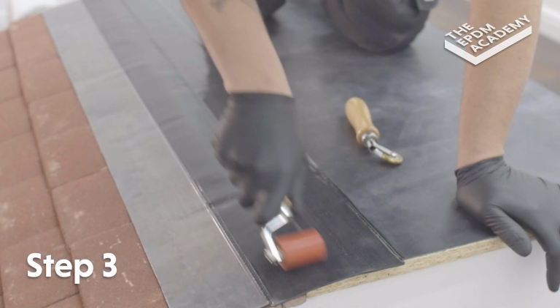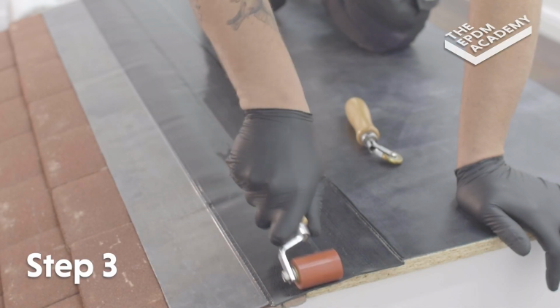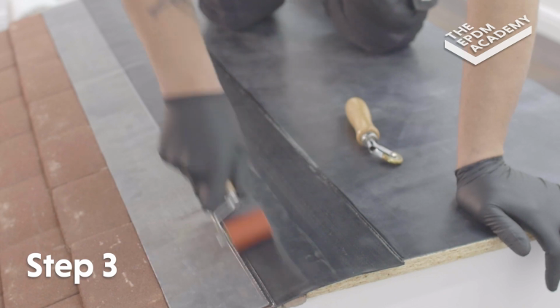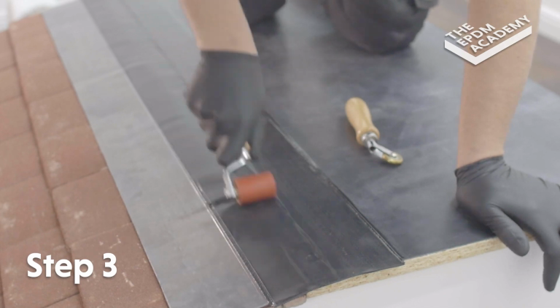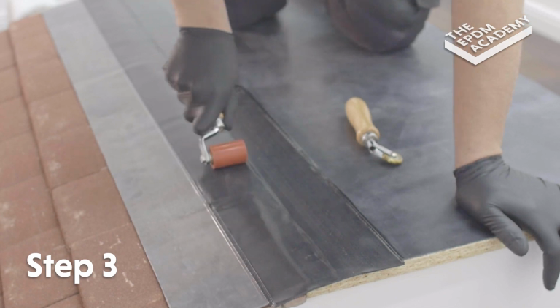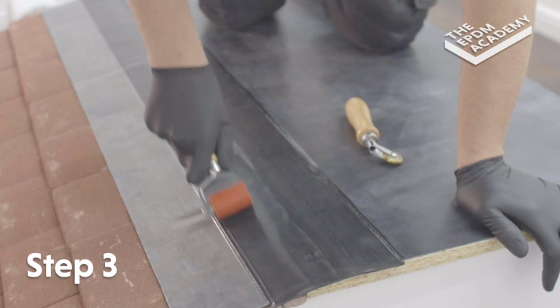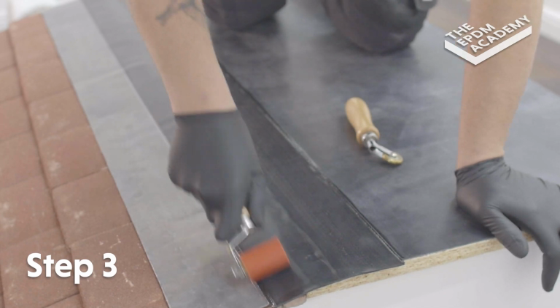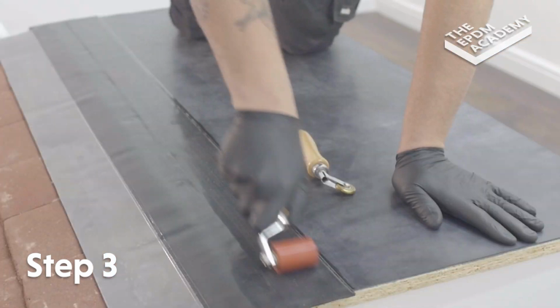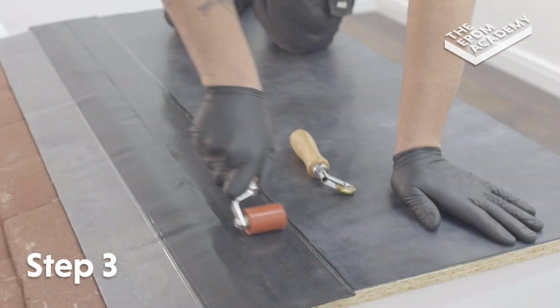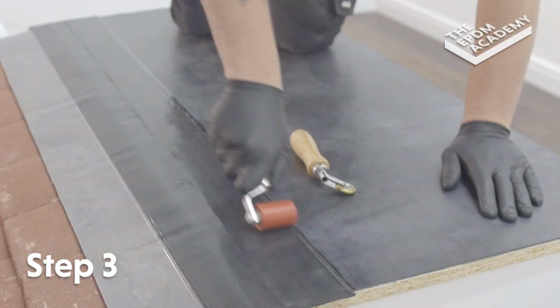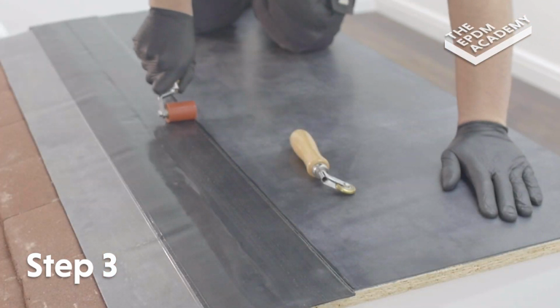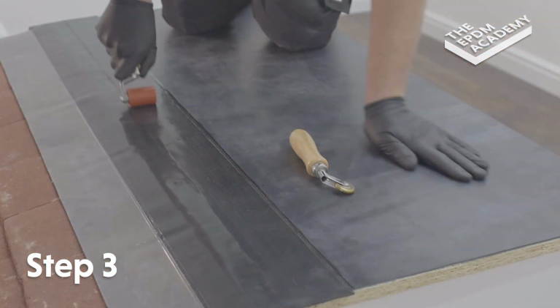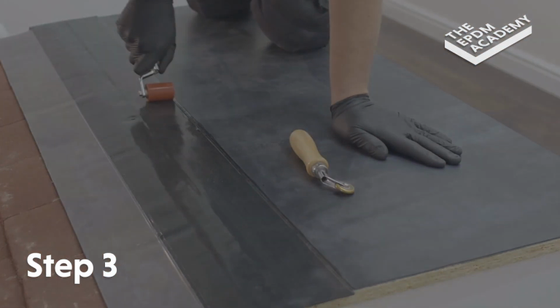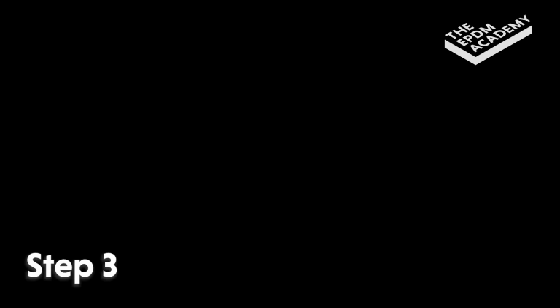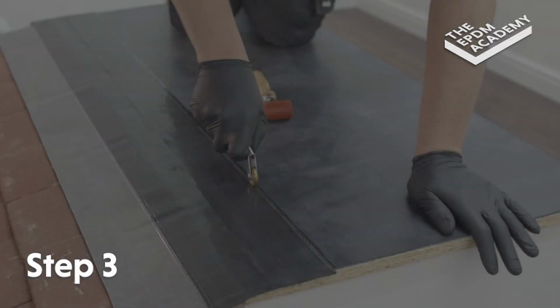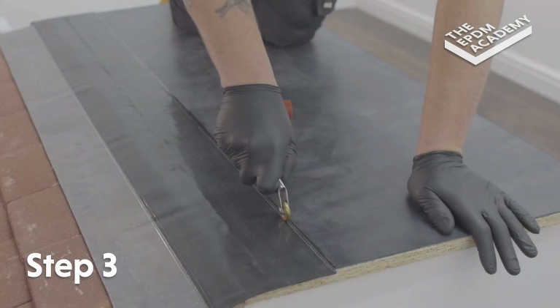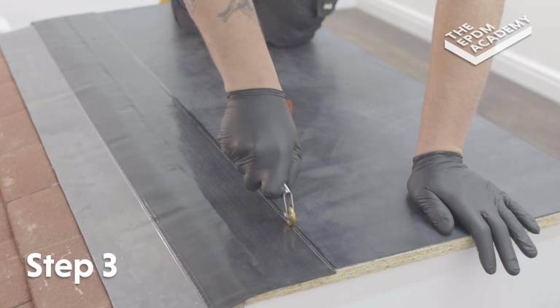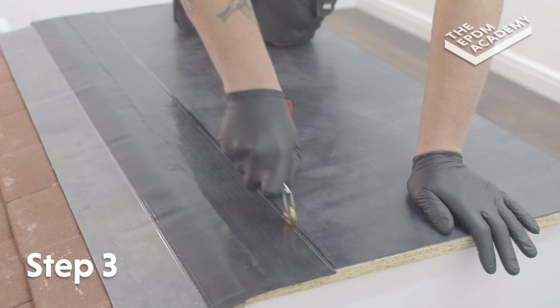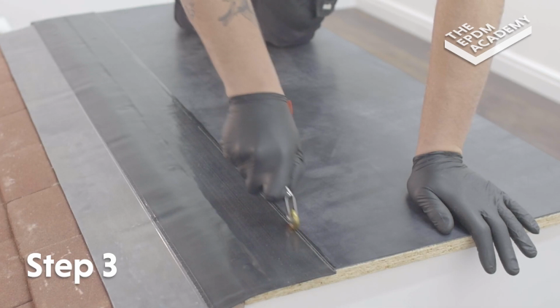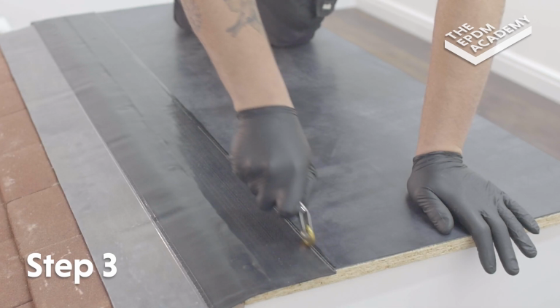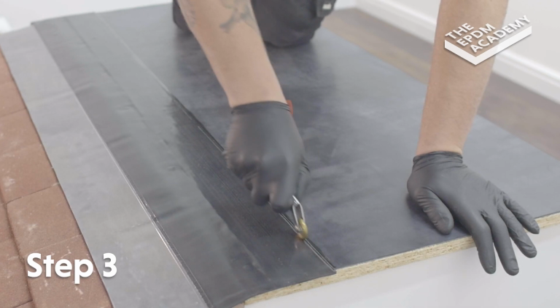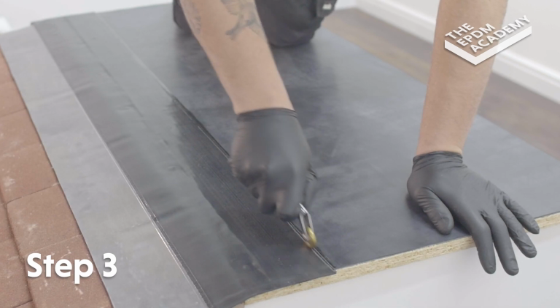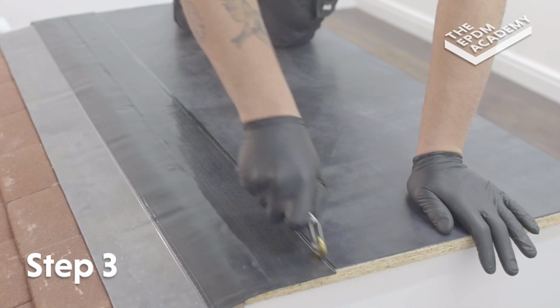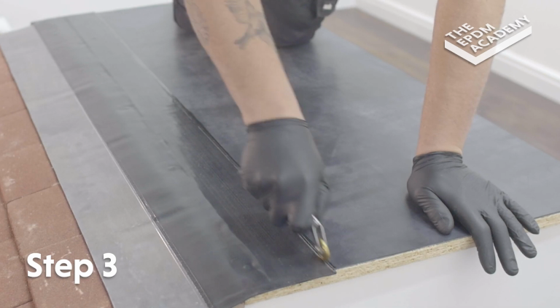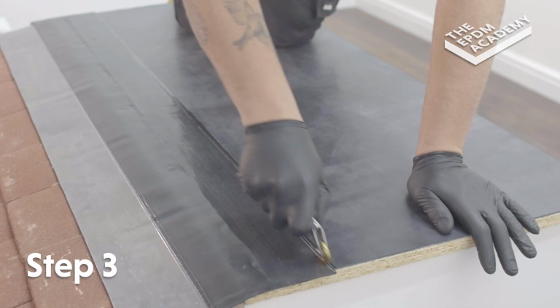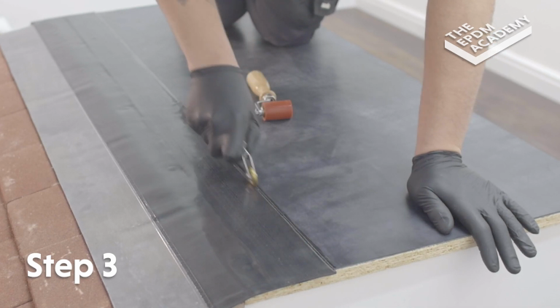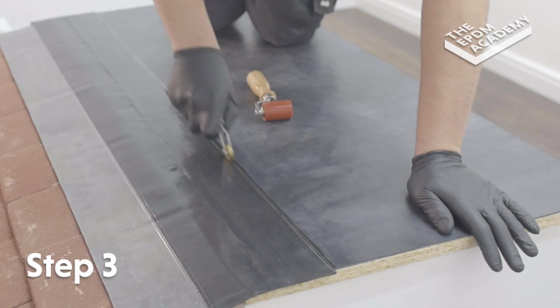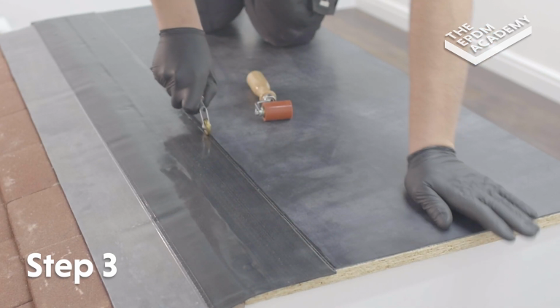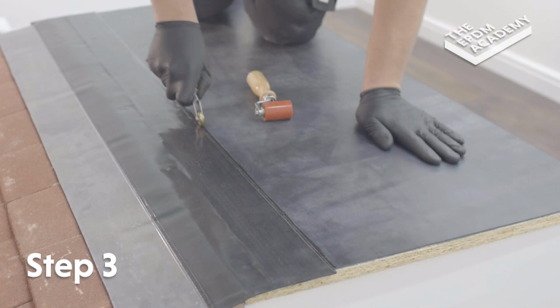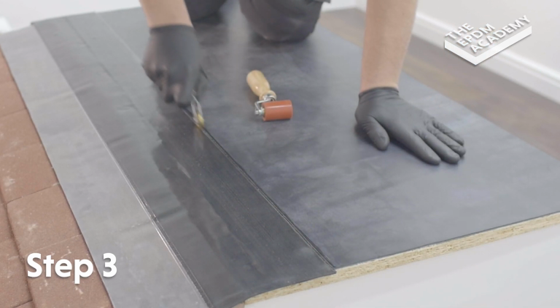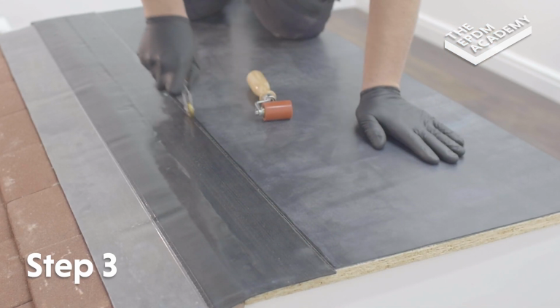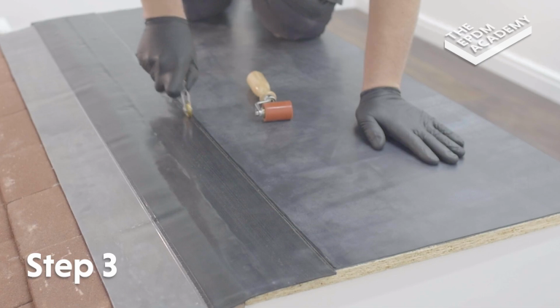Use a silicon roller to apply pressure along the uncured cover tape. Use a penny roller to apply extra pressure along the very edges of the uncured cover tape.